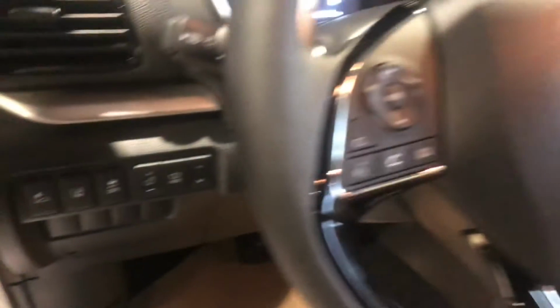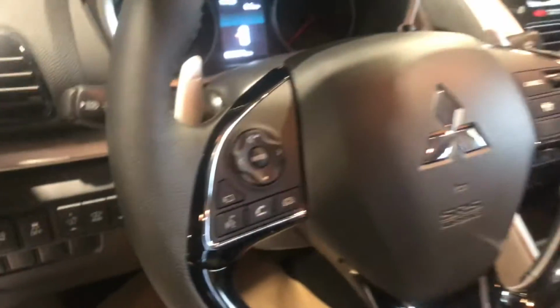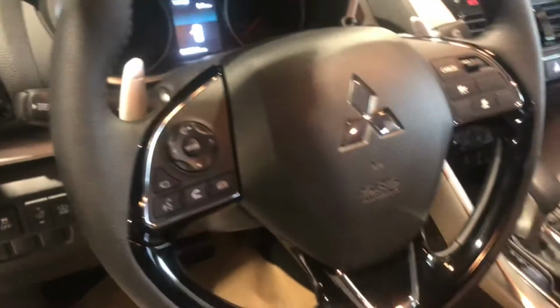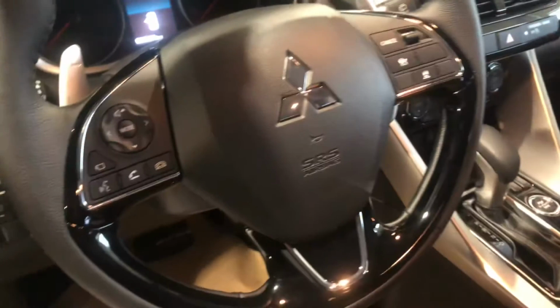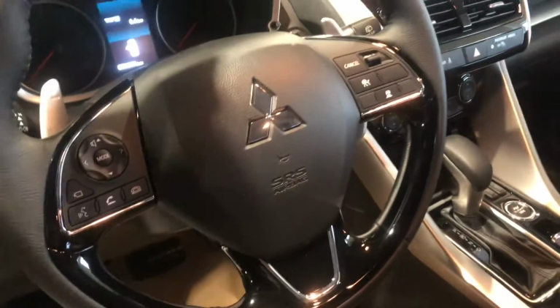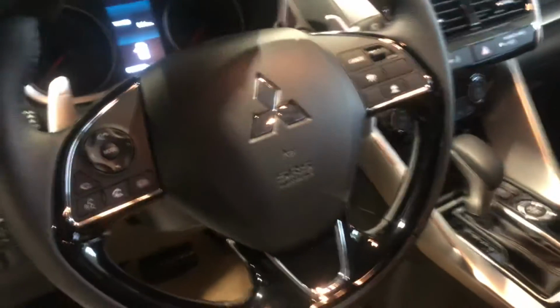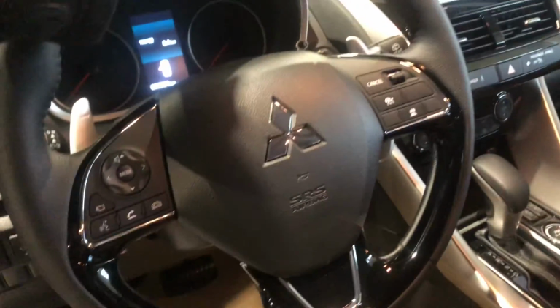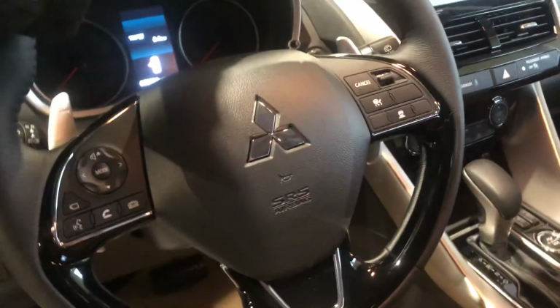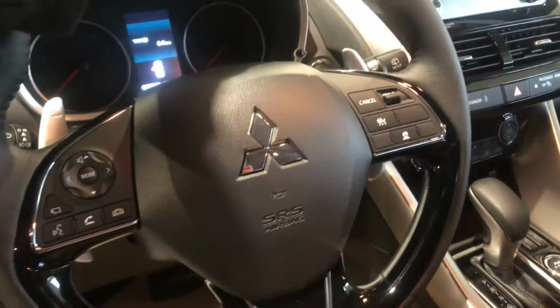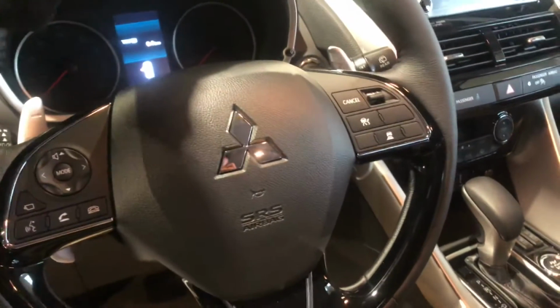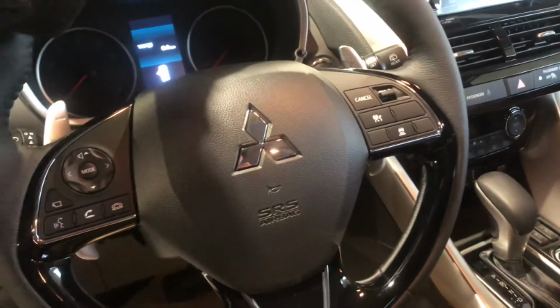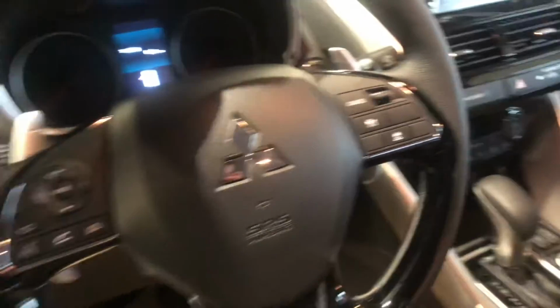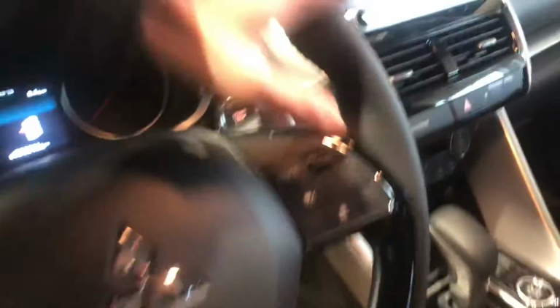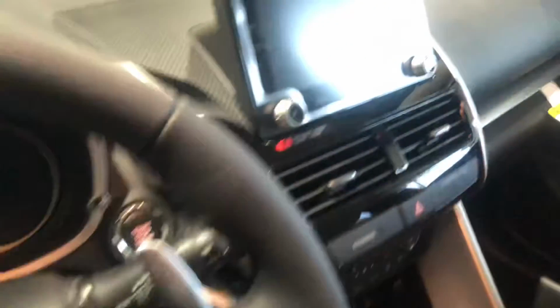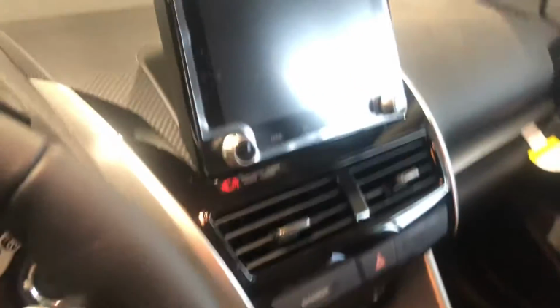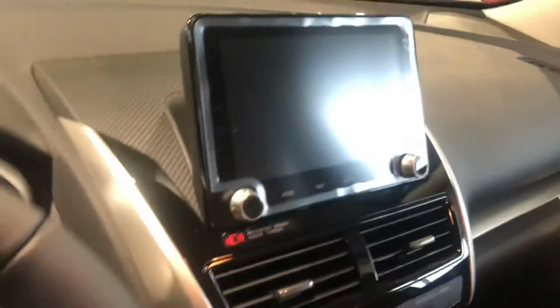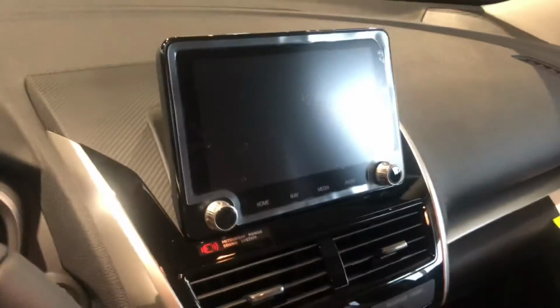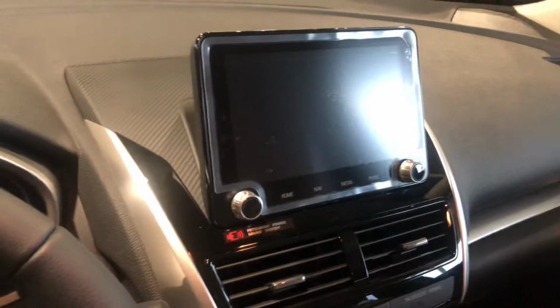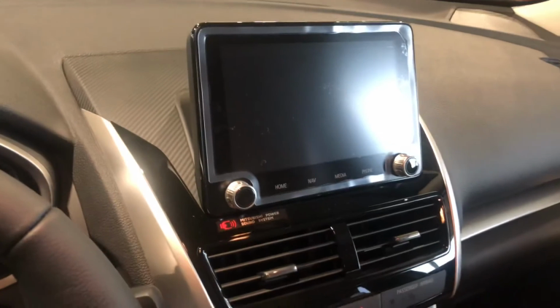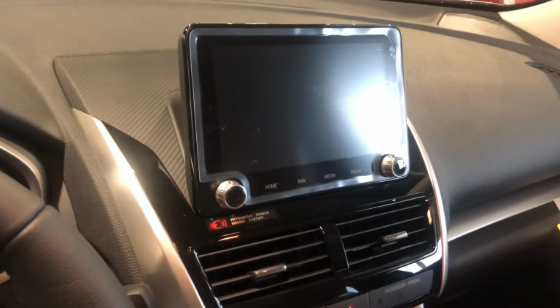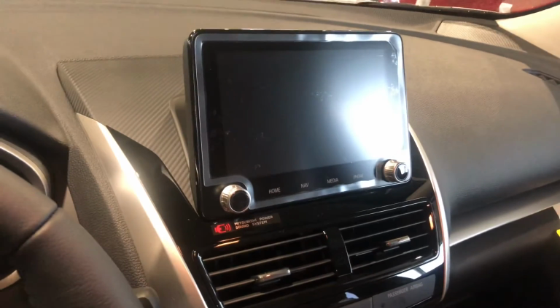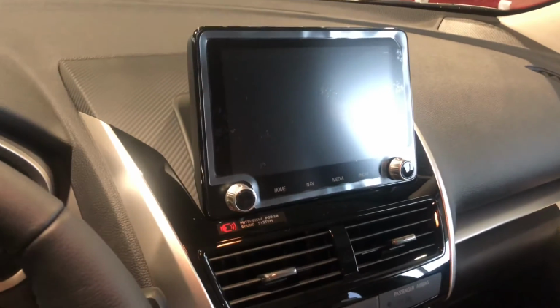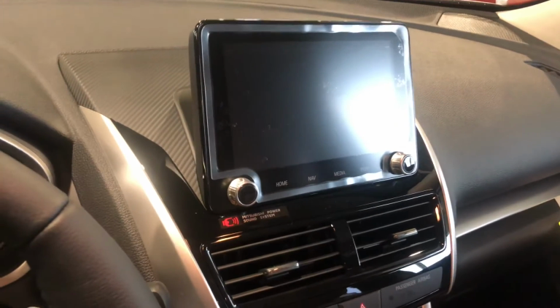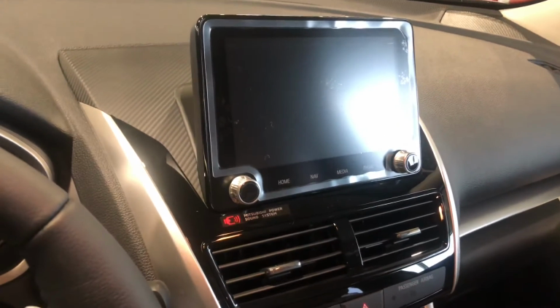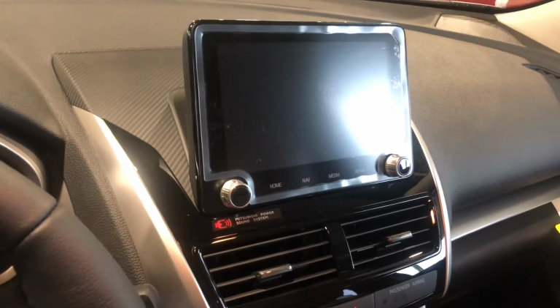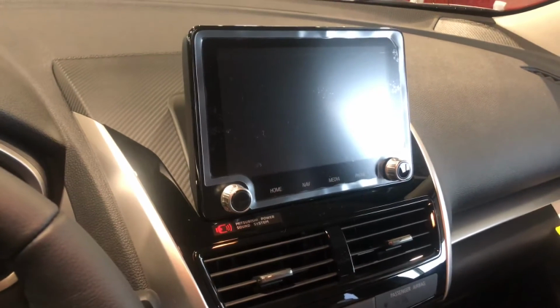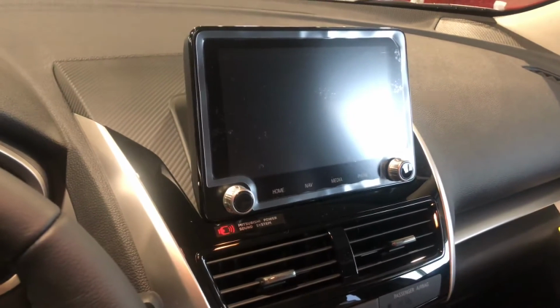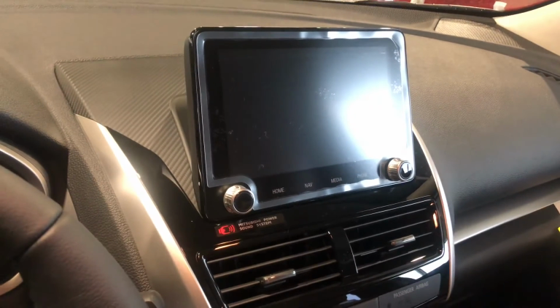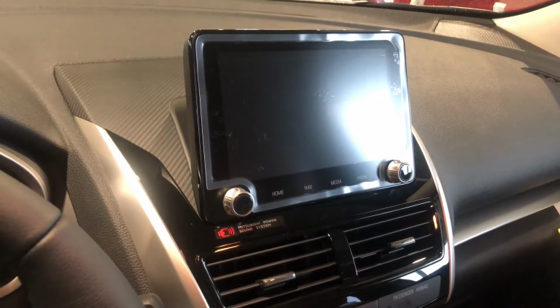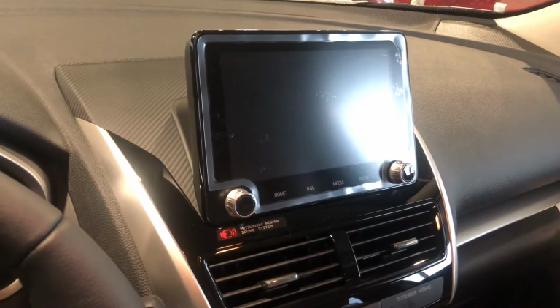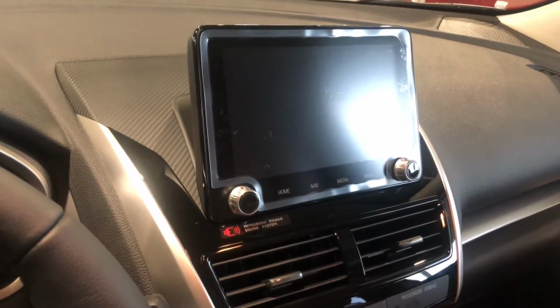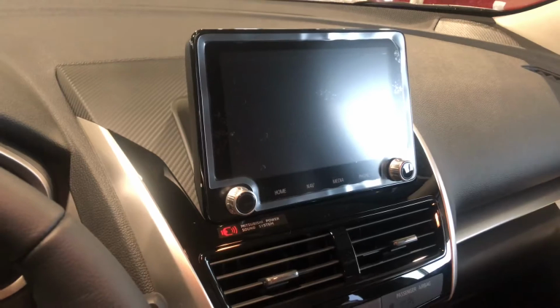The heated steering wheel comes equipped with Bluetooth and adaptive cruise control. In the middle you get a touchscreen for all your media needs, which you can link your phone to via either Apple CarPlay or Android Auto, giving you access to GPS, music, and all your contacts and messages.